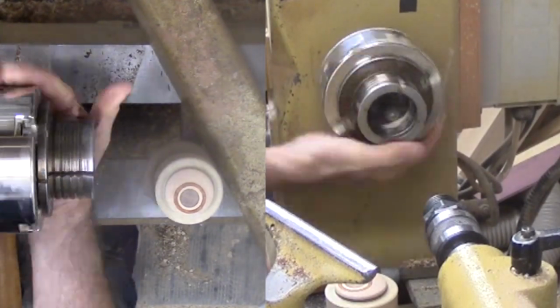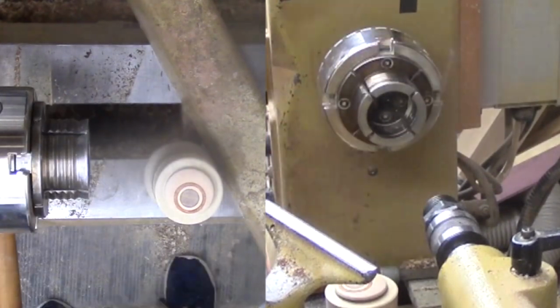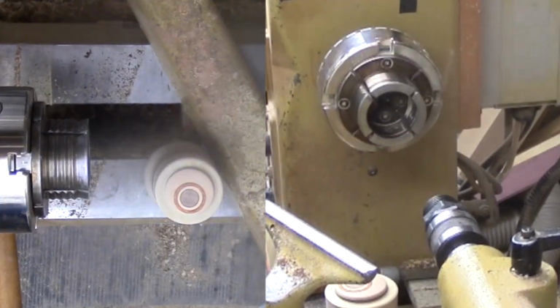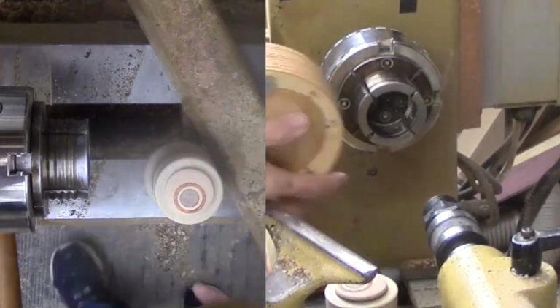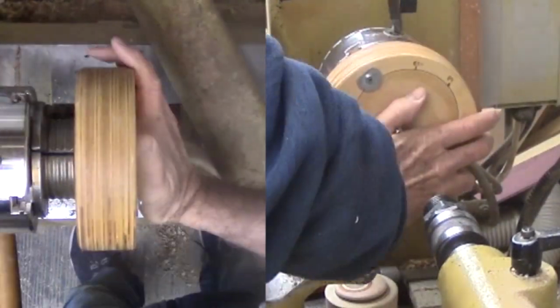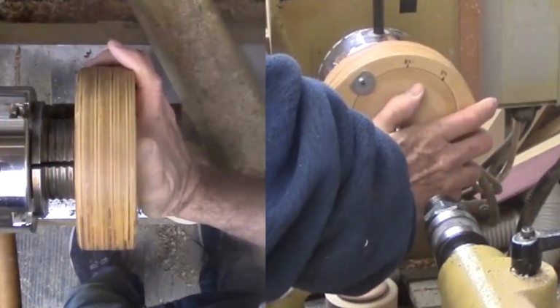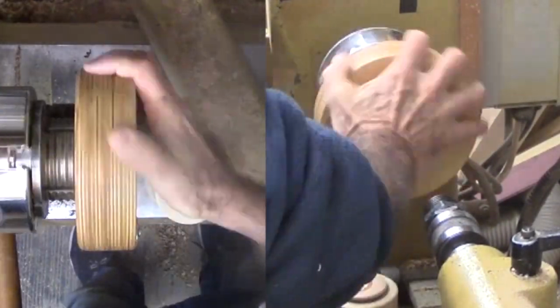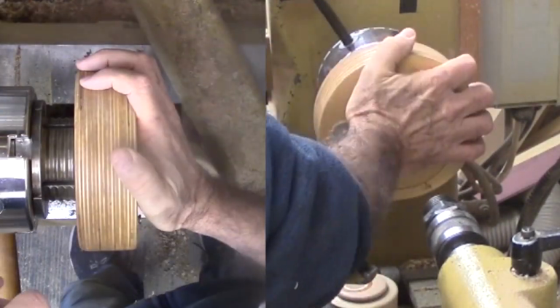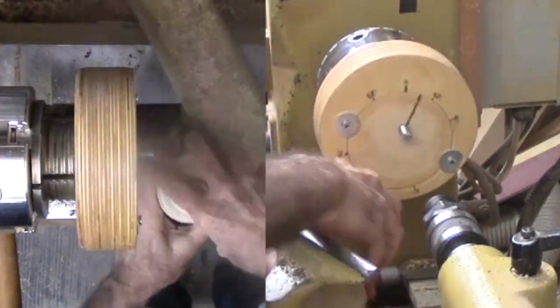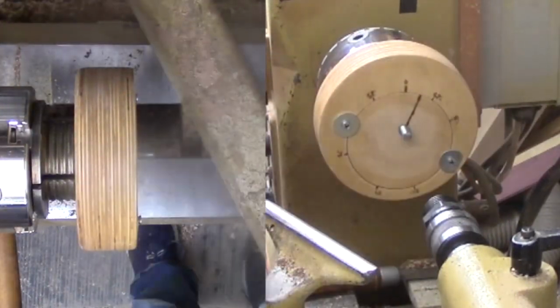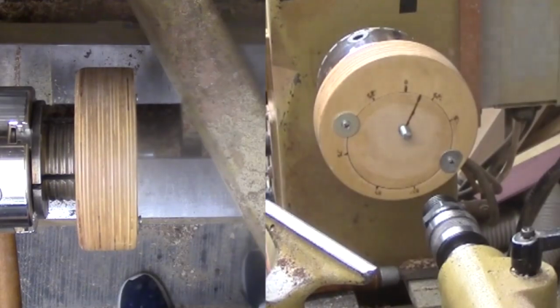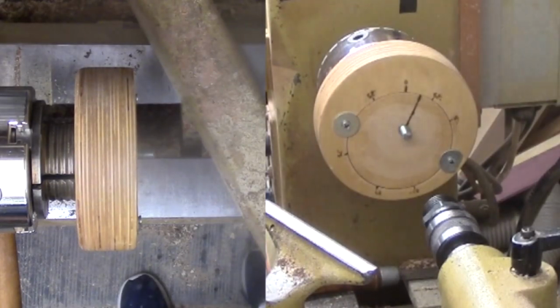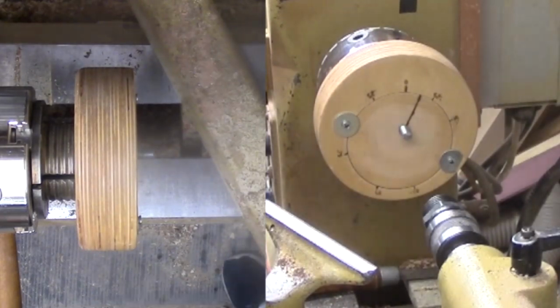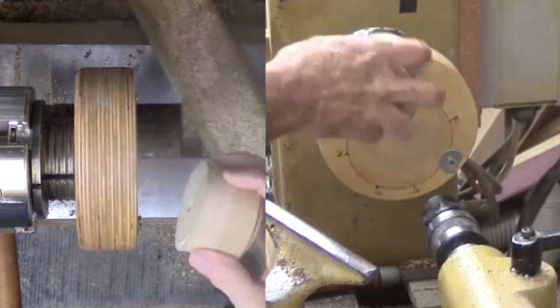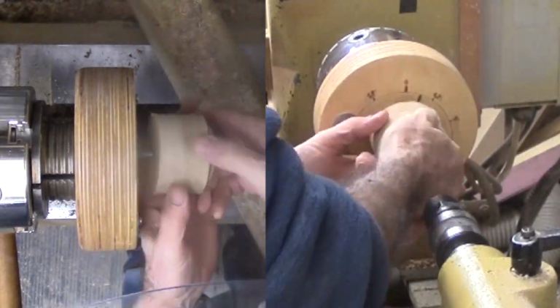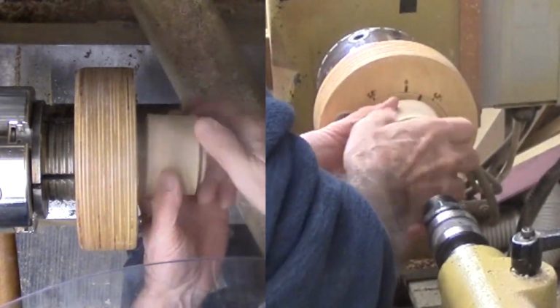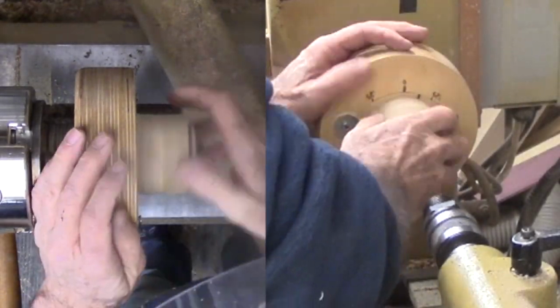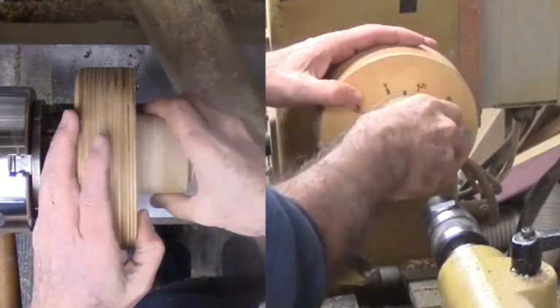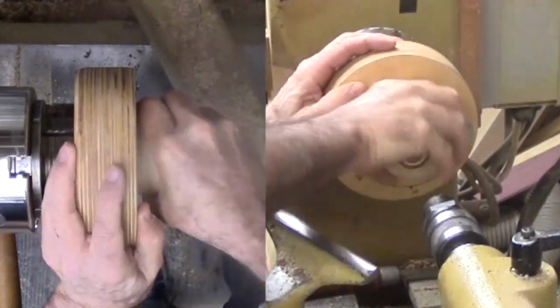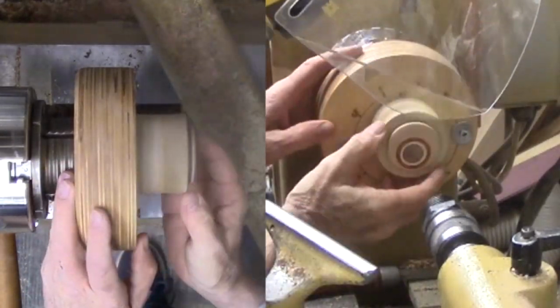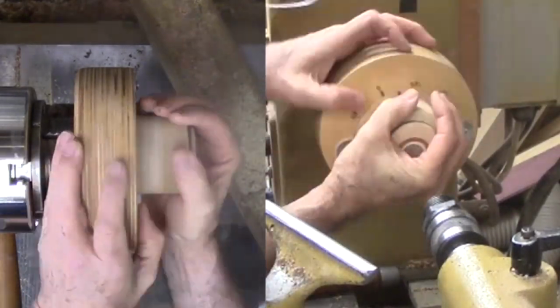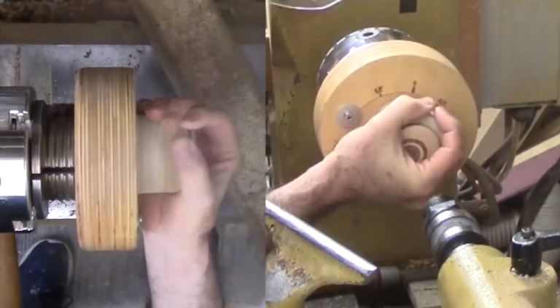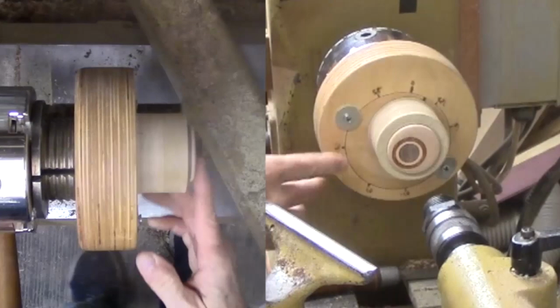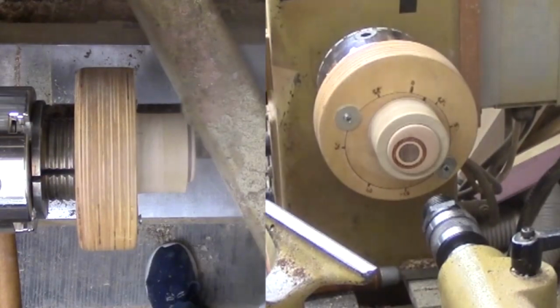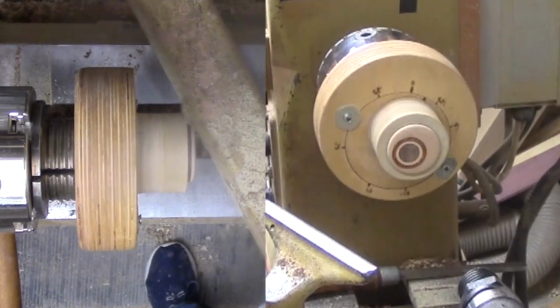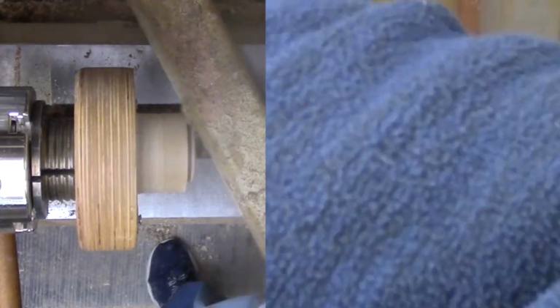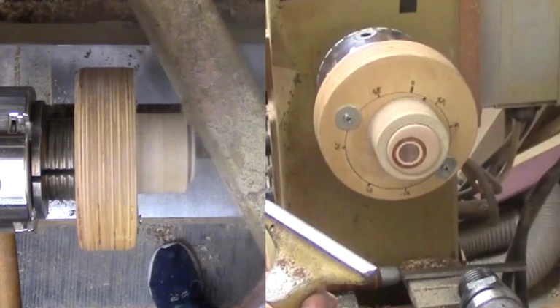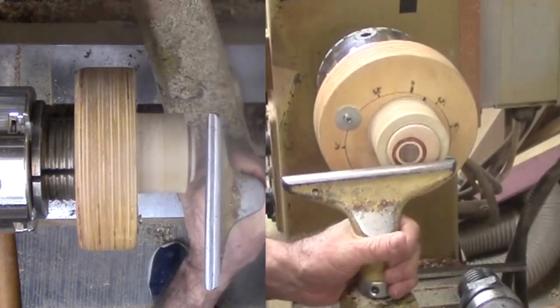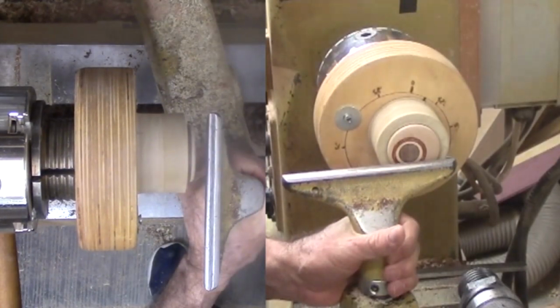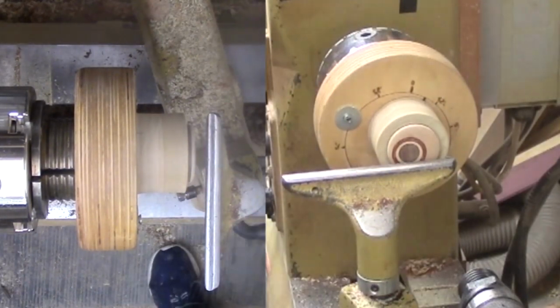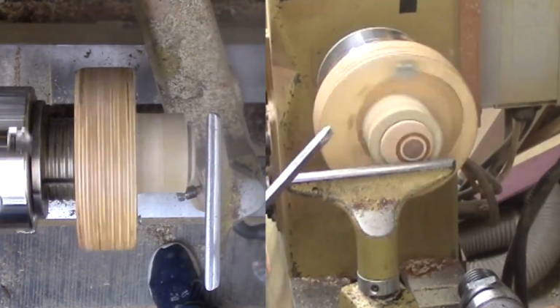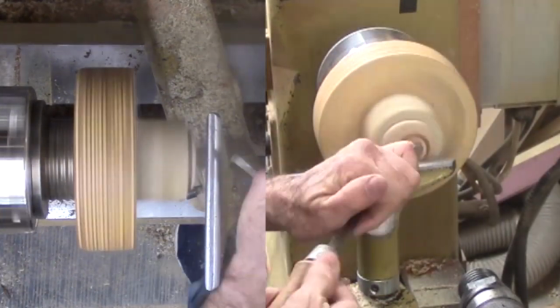Now to remount the disk onto the offset chuck, still at the same setting. I want to cut an indentation on top of the concentric inserts. A round nose scraper will do great. Then I sand out the freshly cut area.